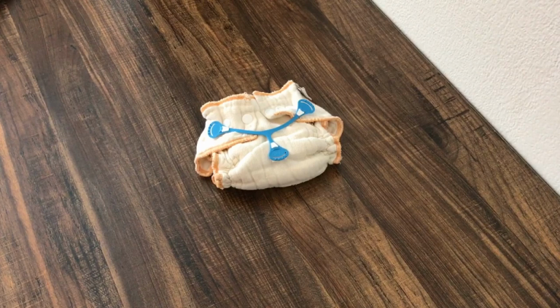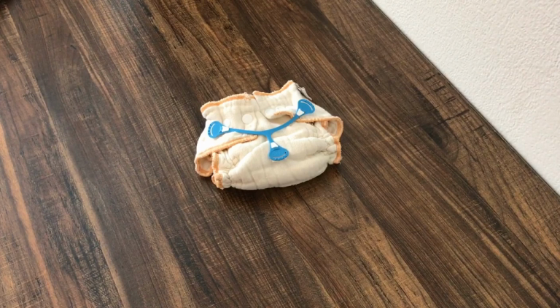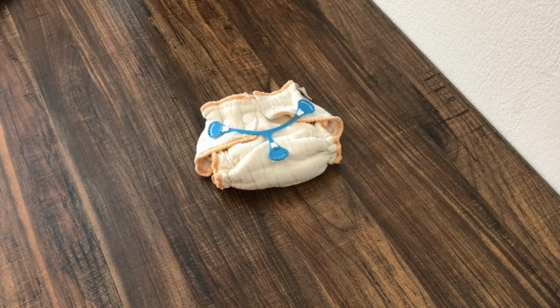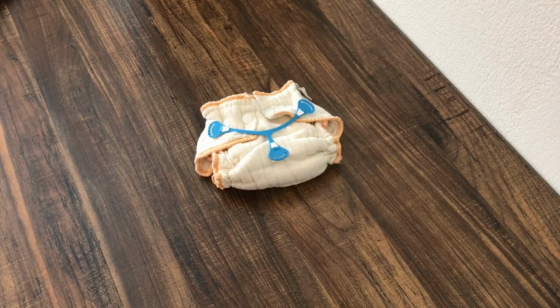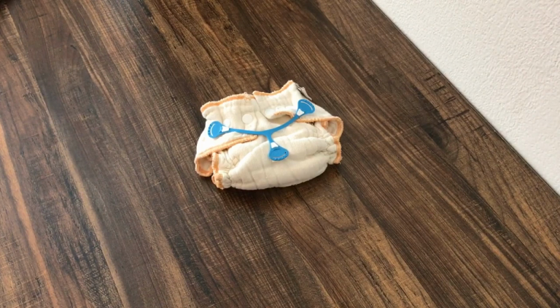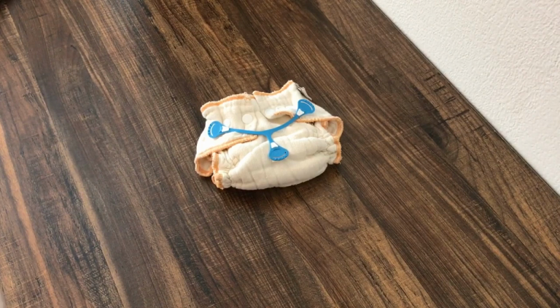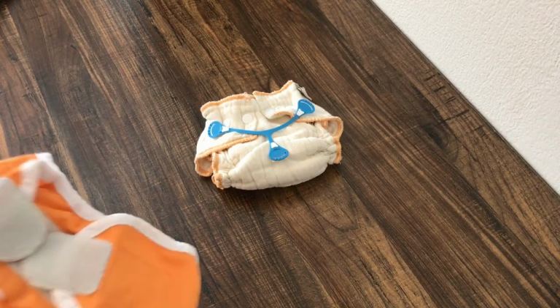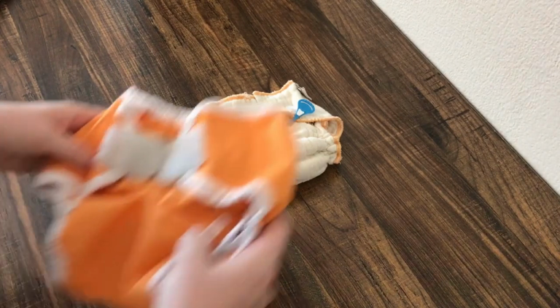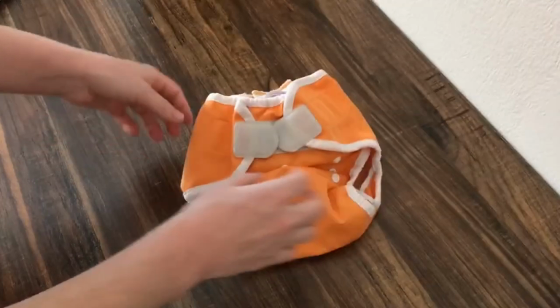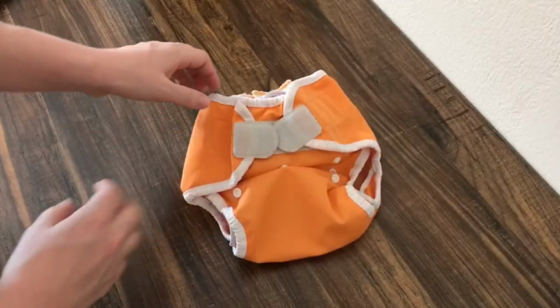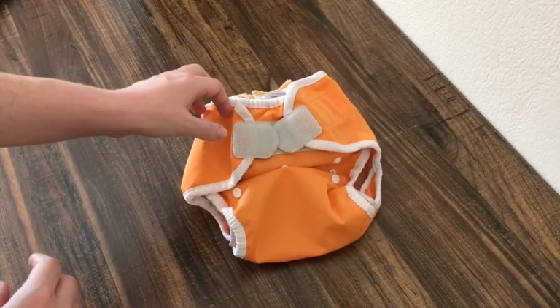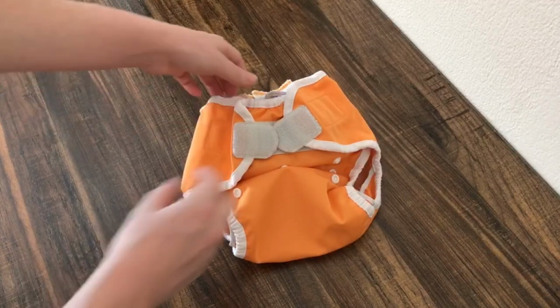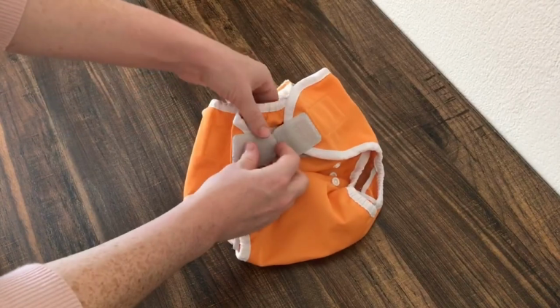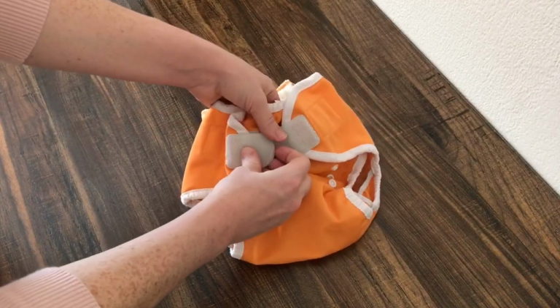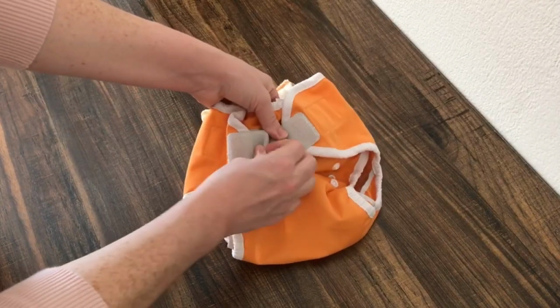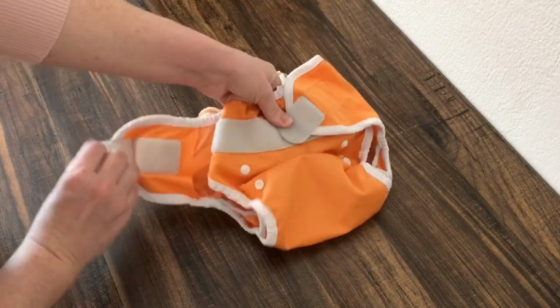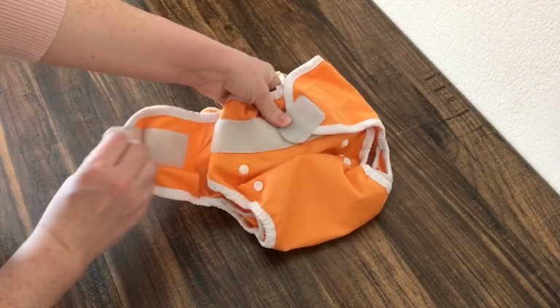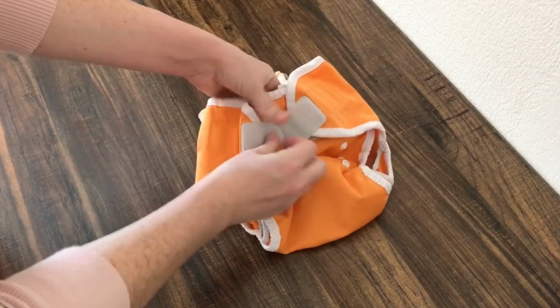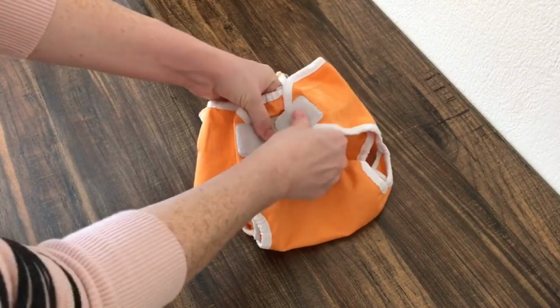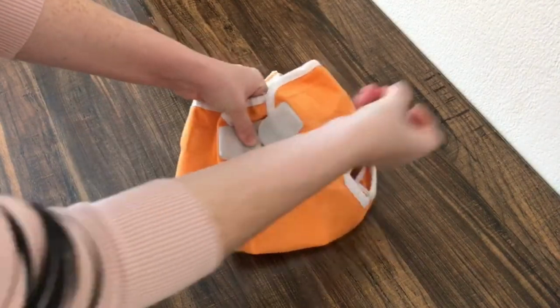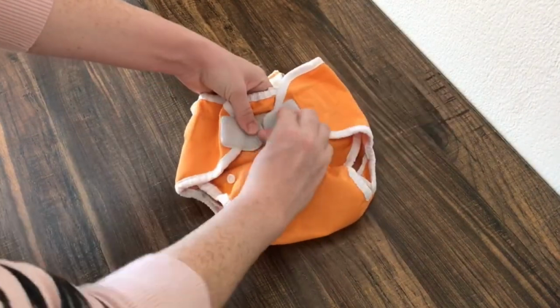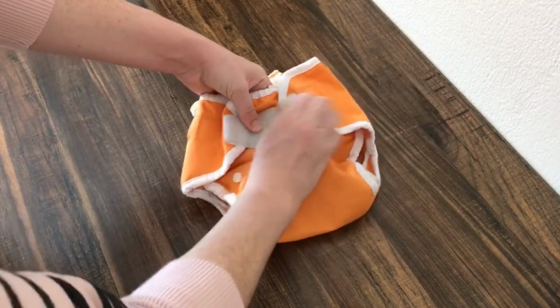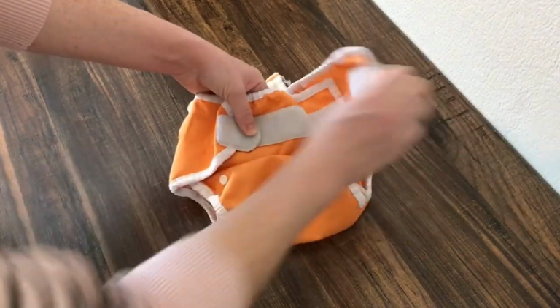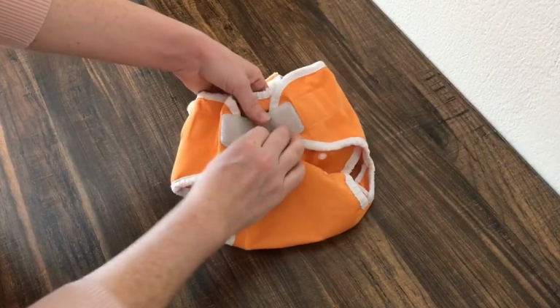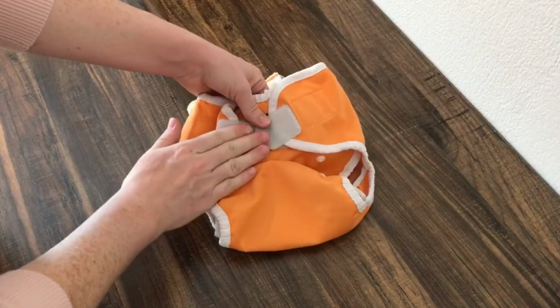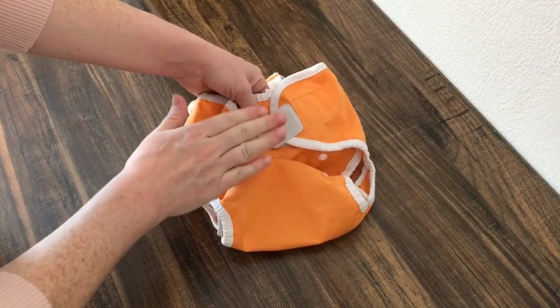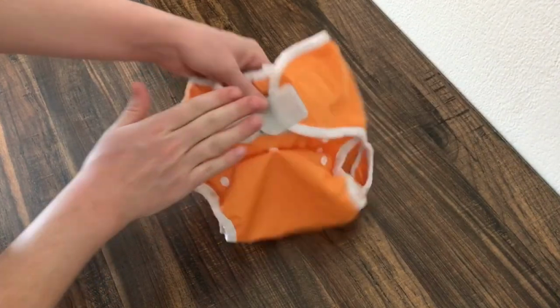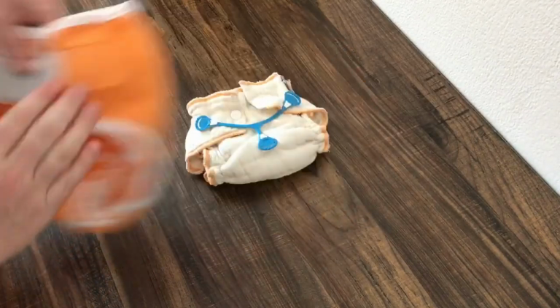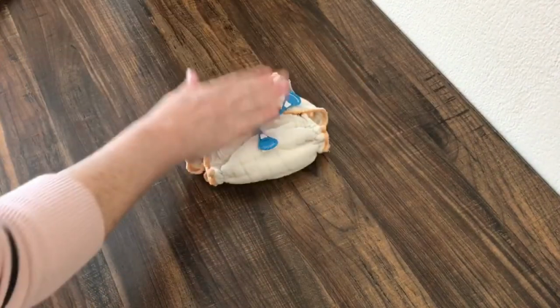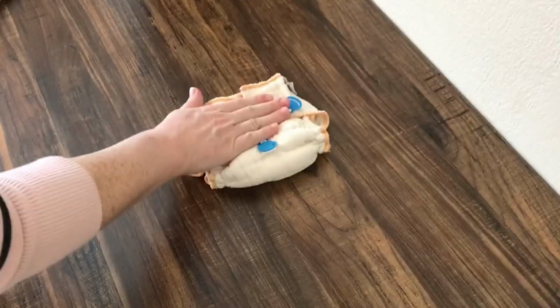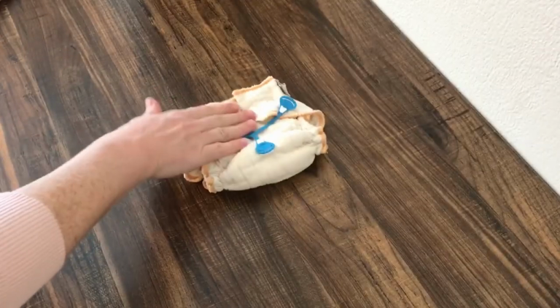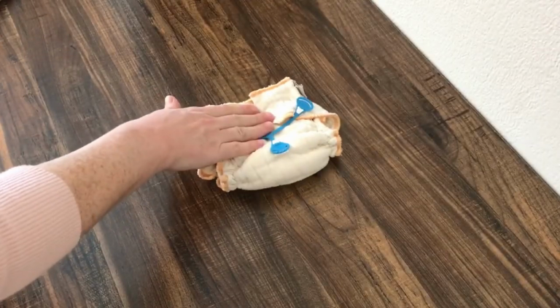There are a few hook and loop options on the market. If you don't know what hook and loop is, it's simply a Velcro-type closure. And of course, the hook and loop would be on the fitted itself.